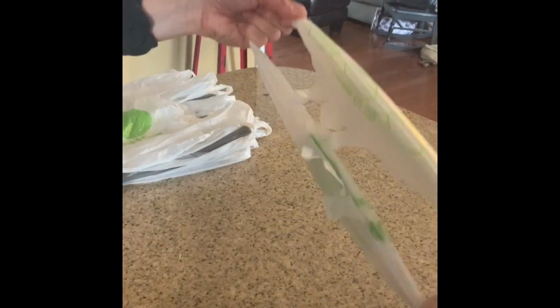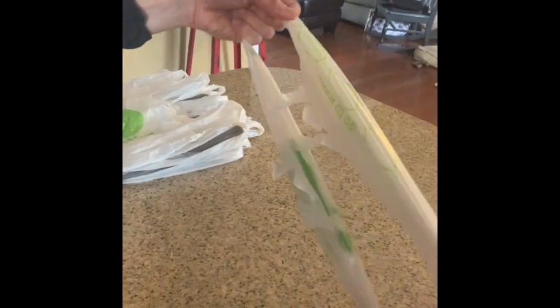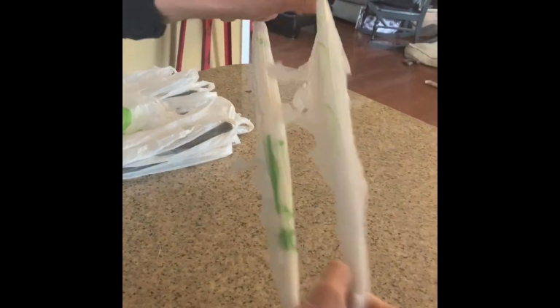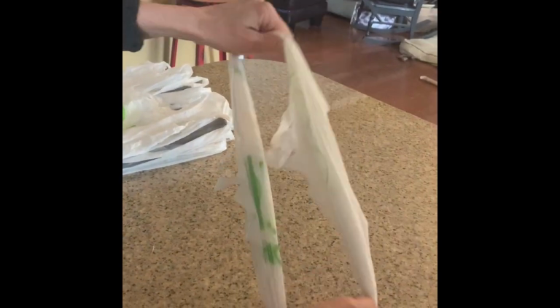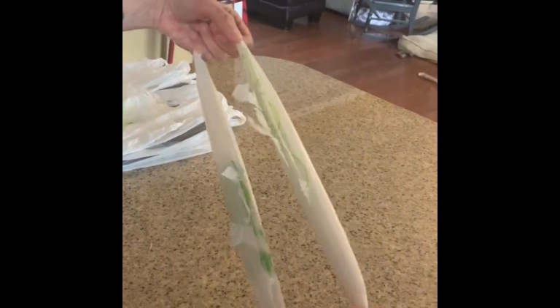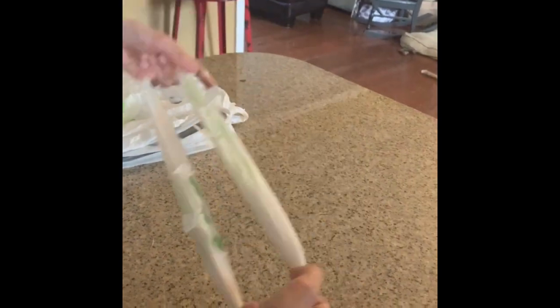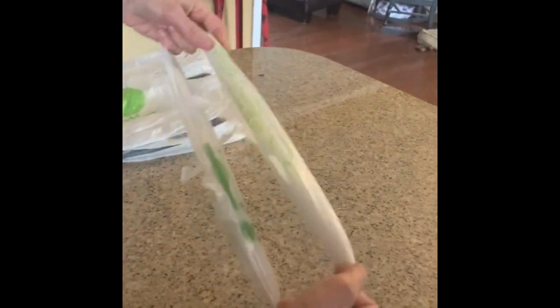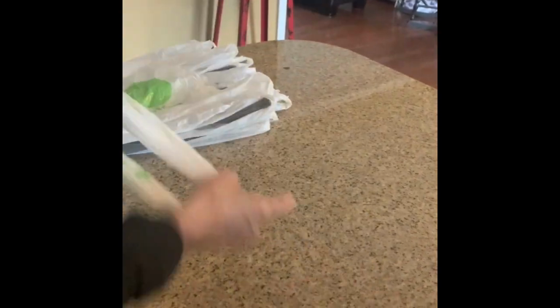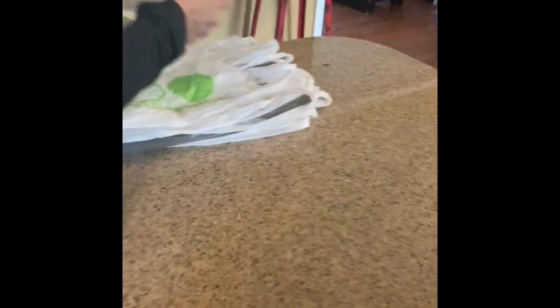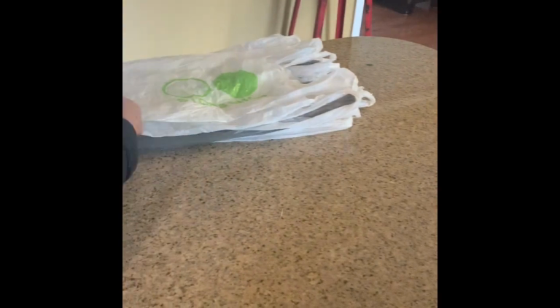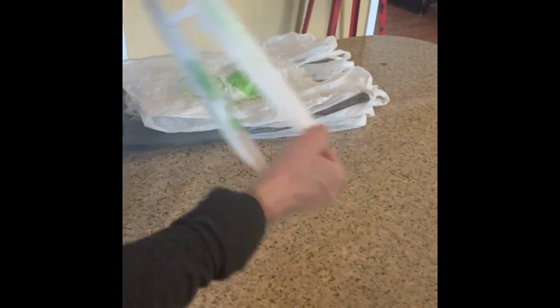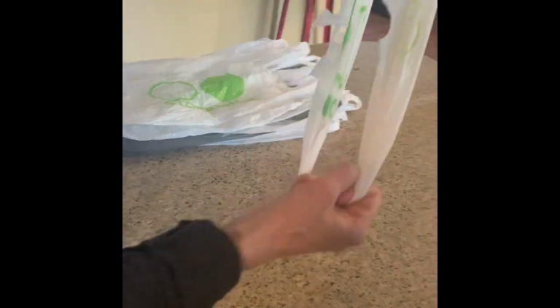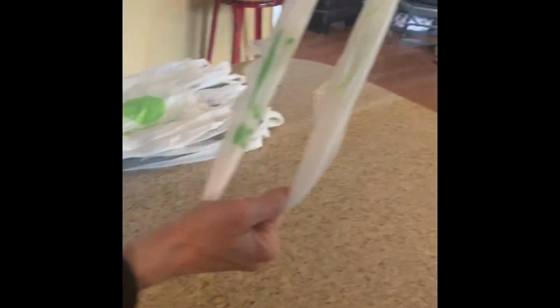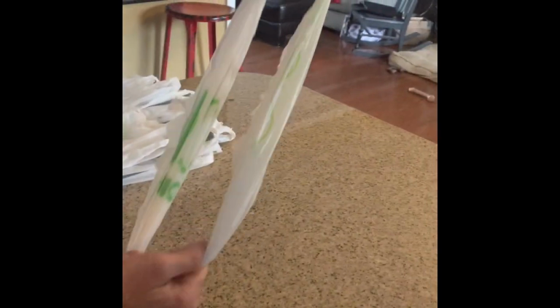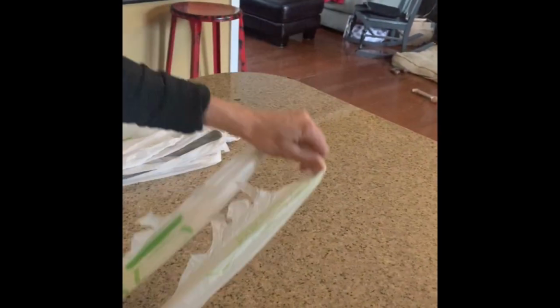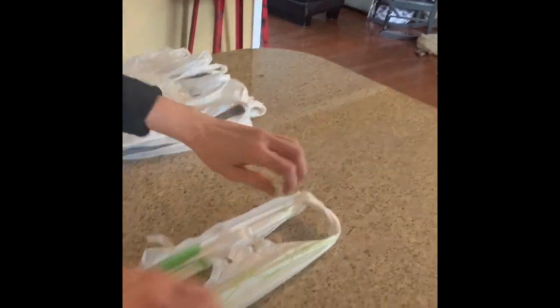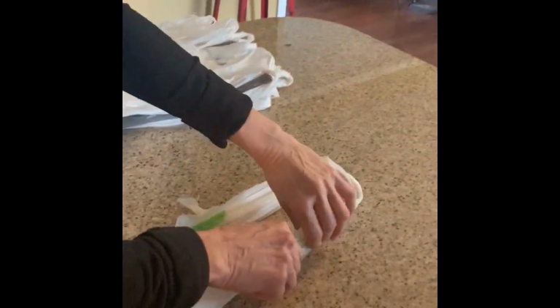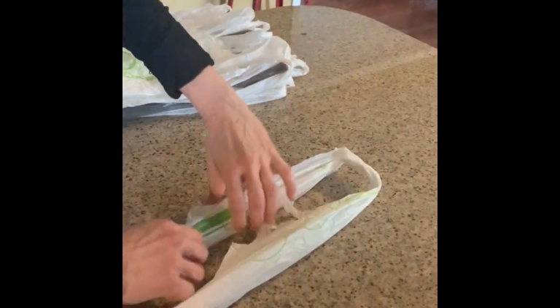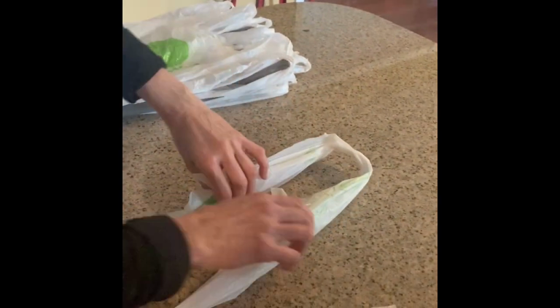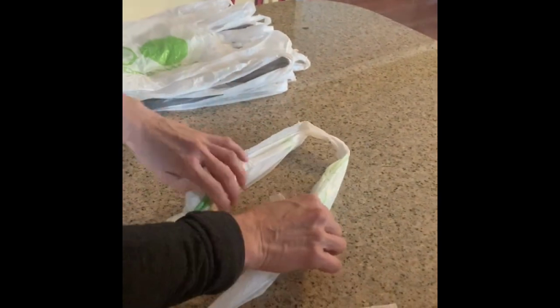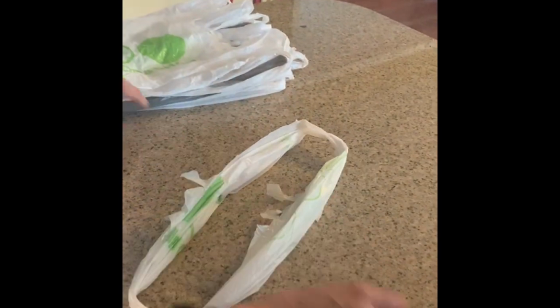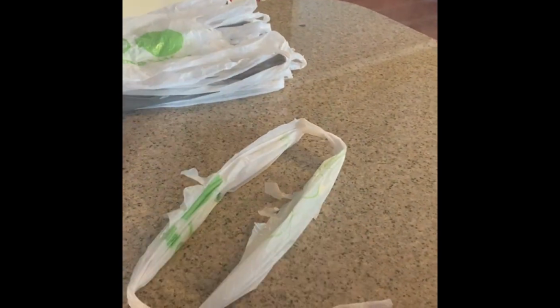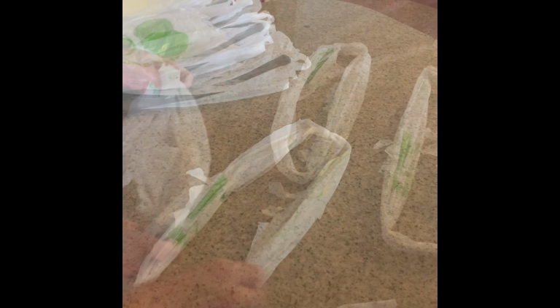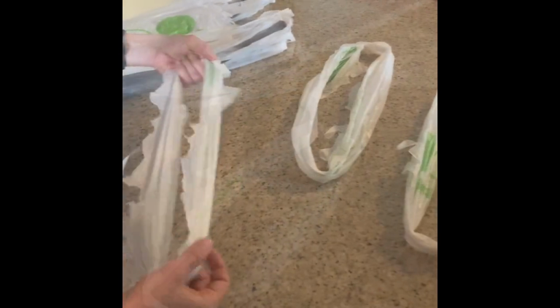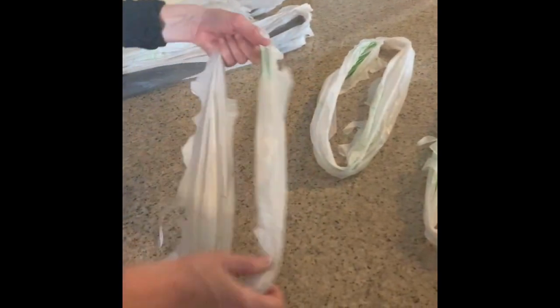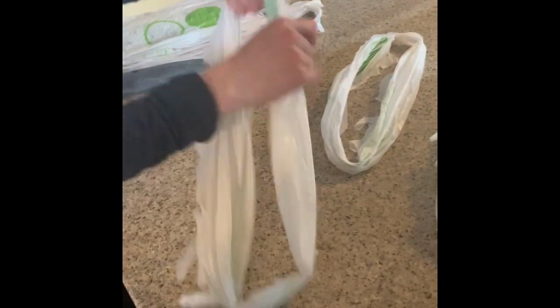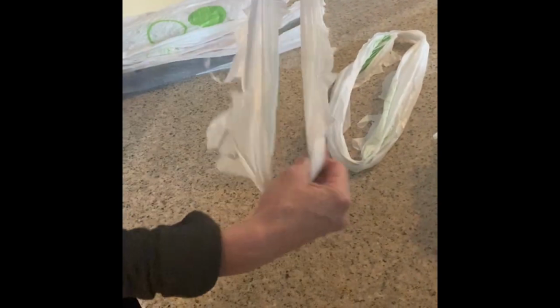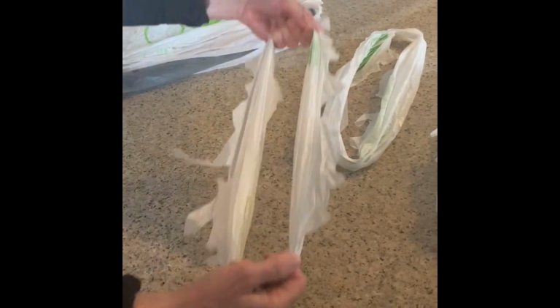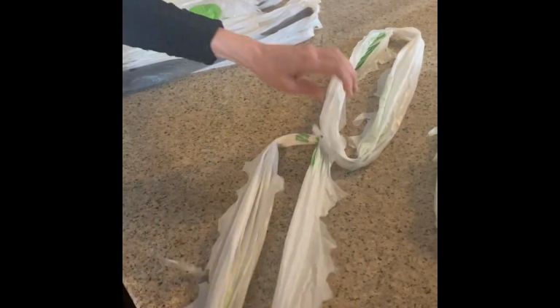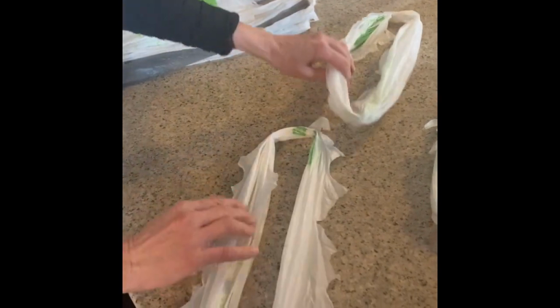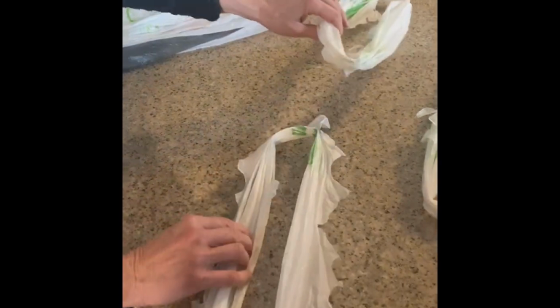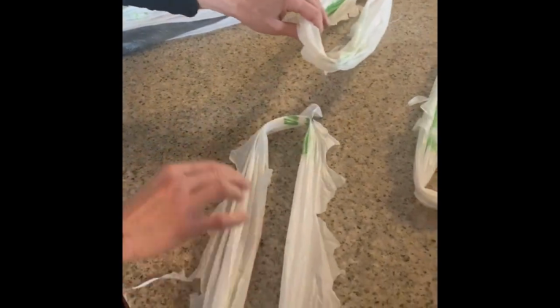Your next step, after you've cut all of those handles and bottoms off, you'll have these in a long pattern. Now I'm going to show you how to link these together.